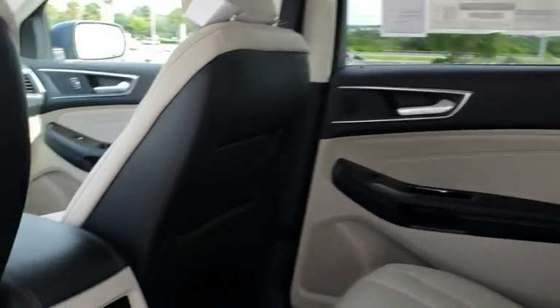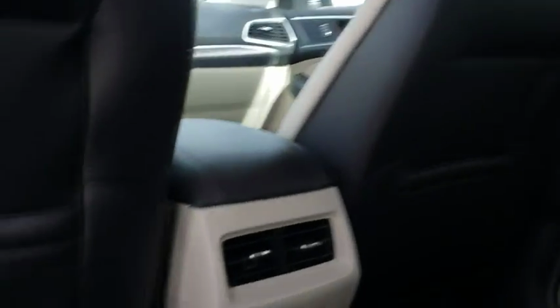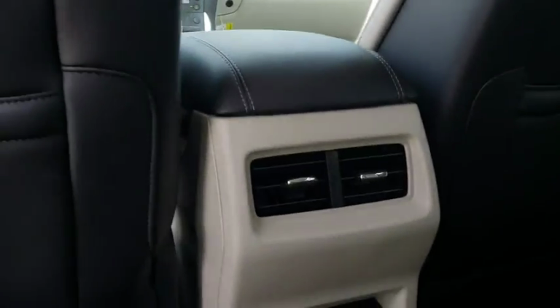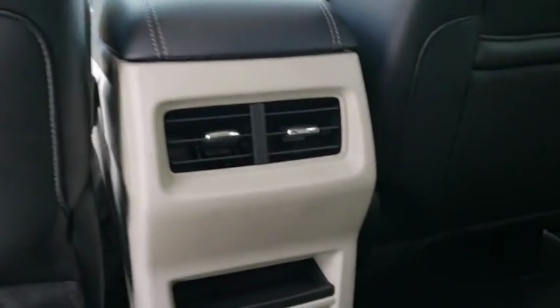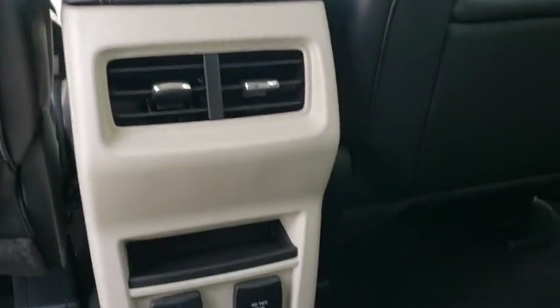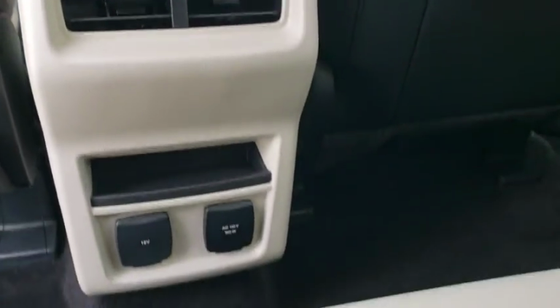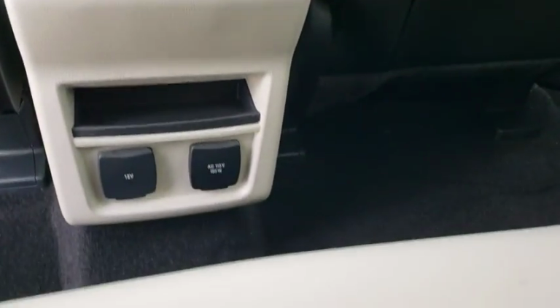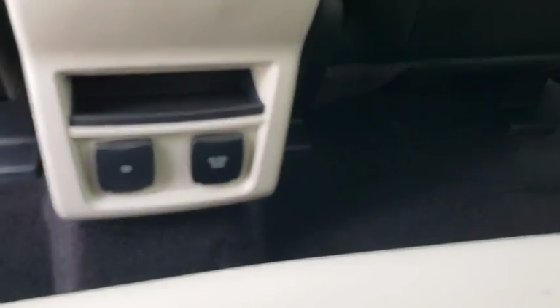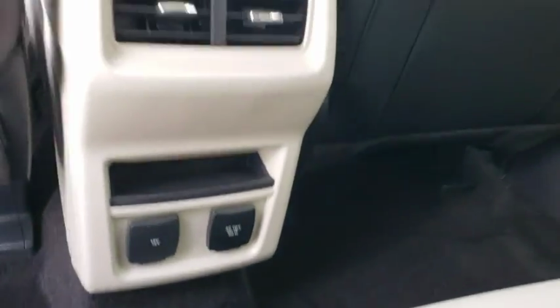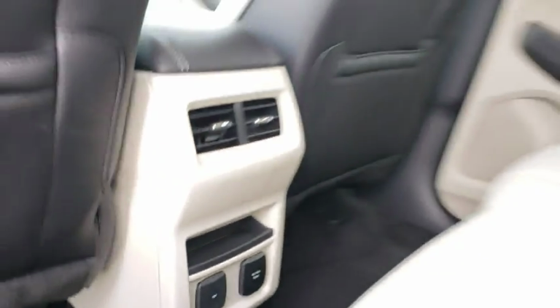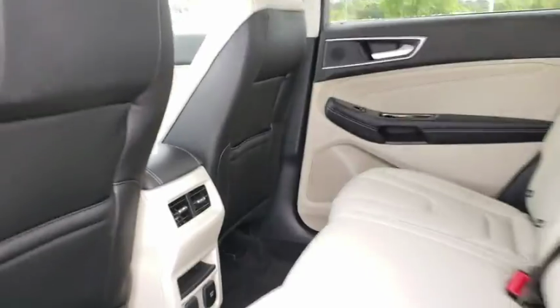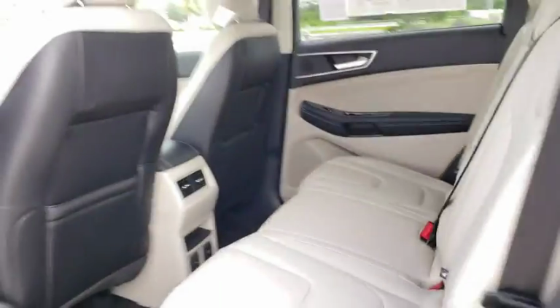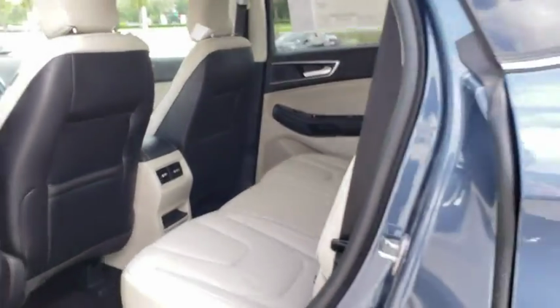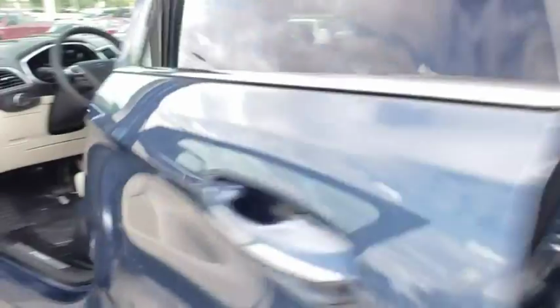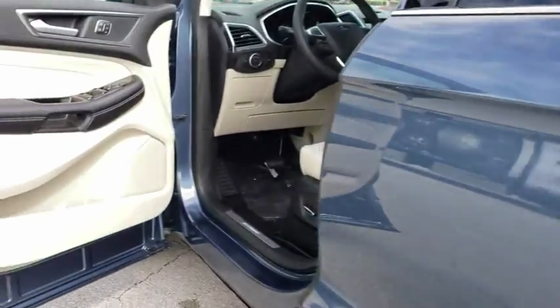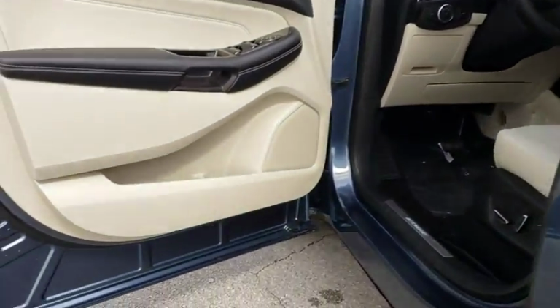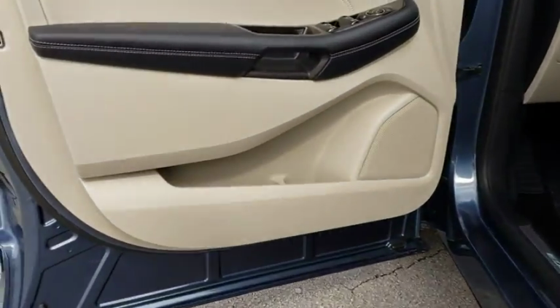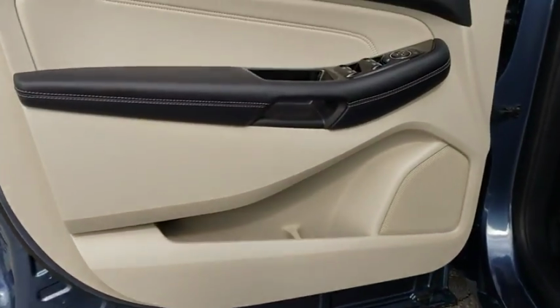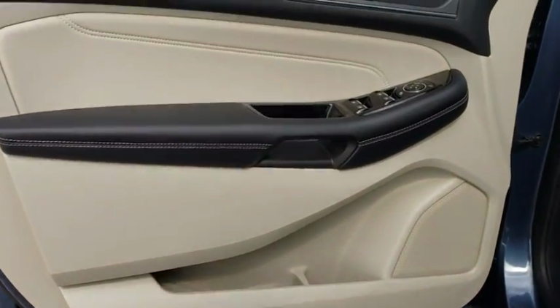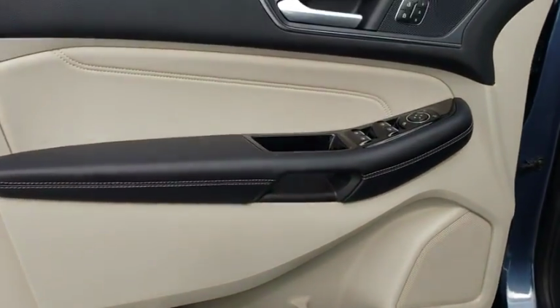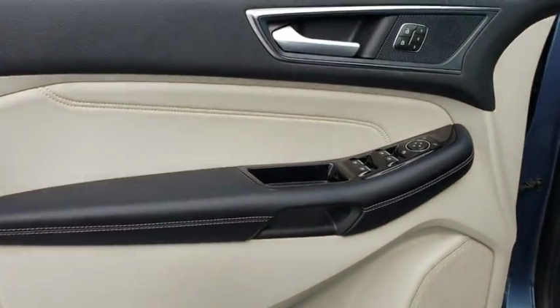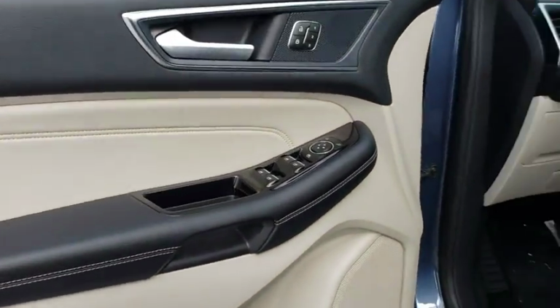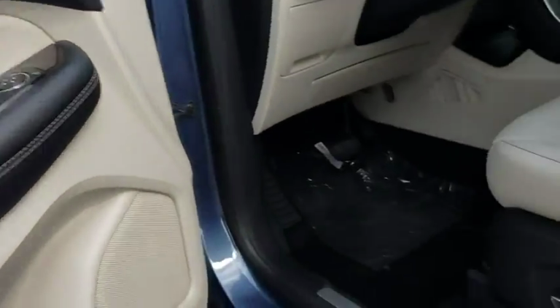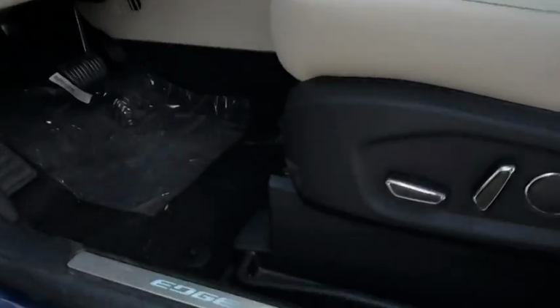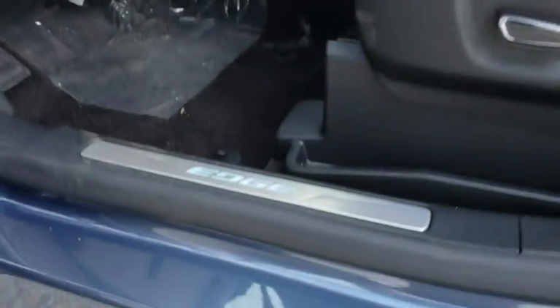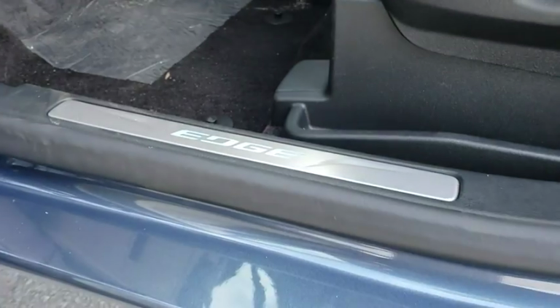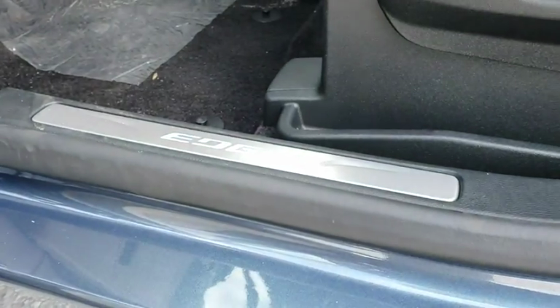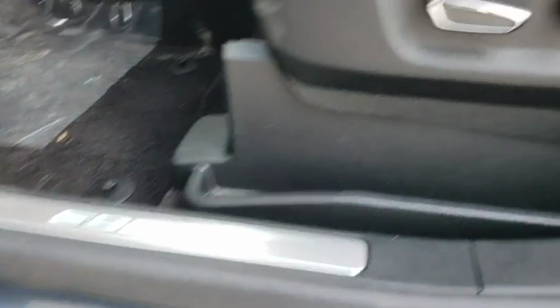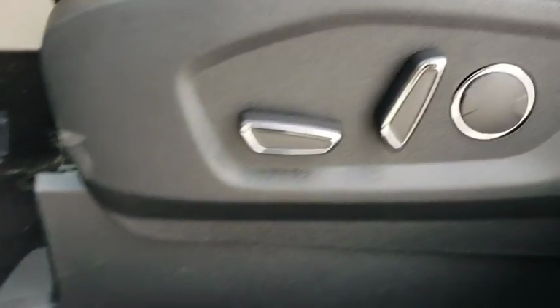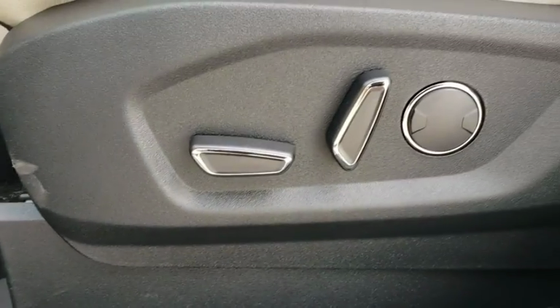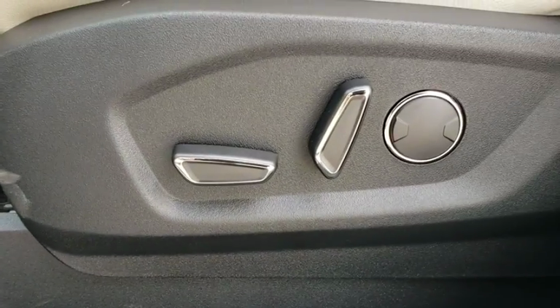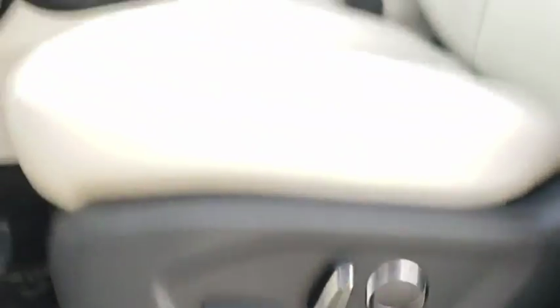Leather-wrapped steering wheel. Bluetooth. Power steering. Adjustable steering wheel. Four-wheel disc brakes. Keyless start. Cruise control. Floor mats. Aluminum wheels. Auto-dimming rear-view mirror. AM-FM stereo radio.